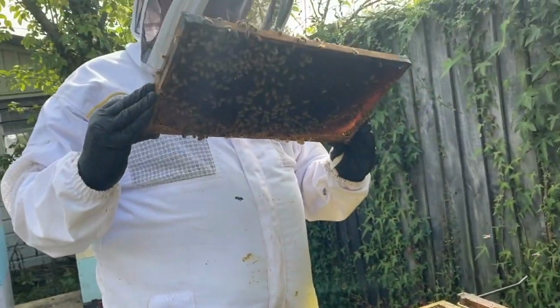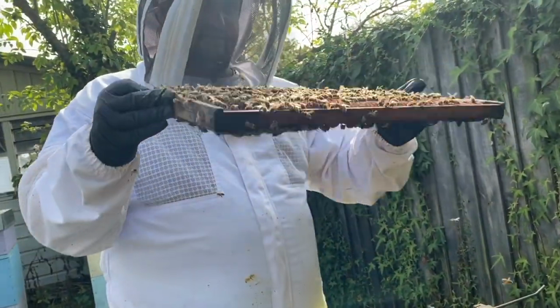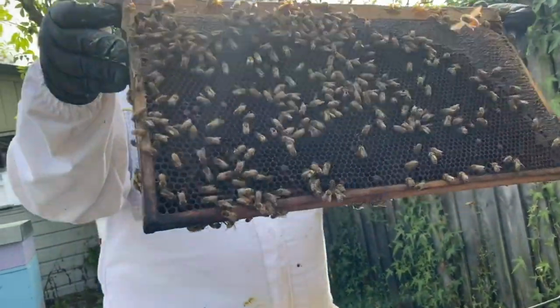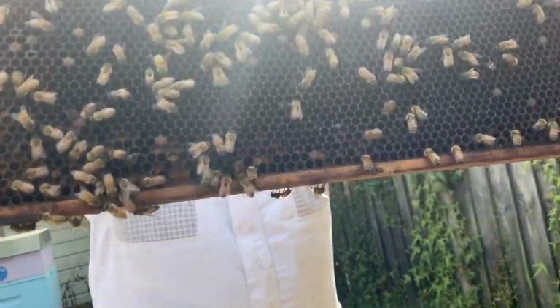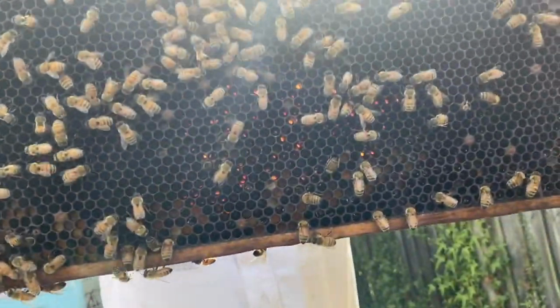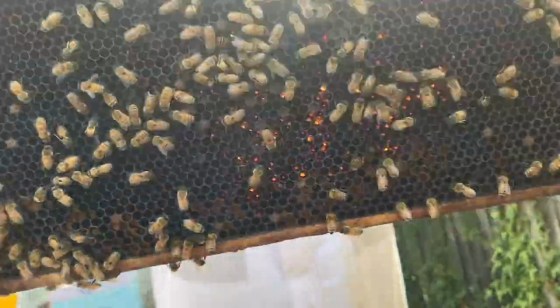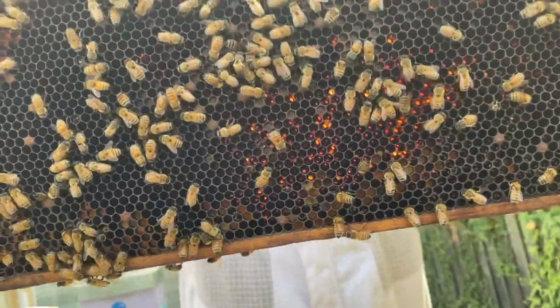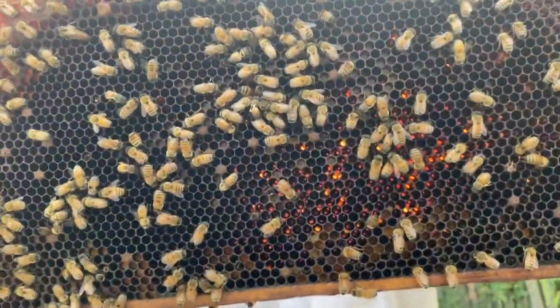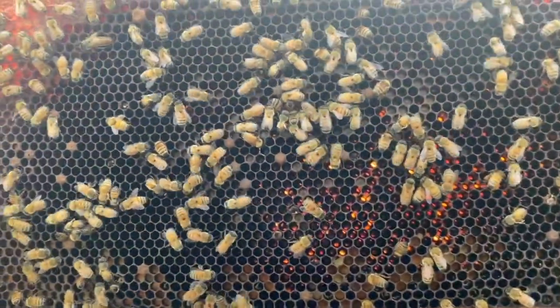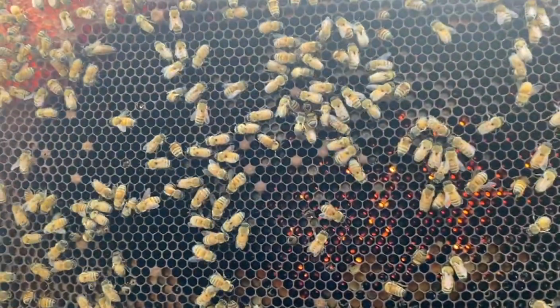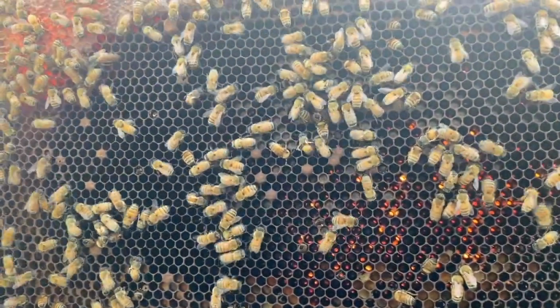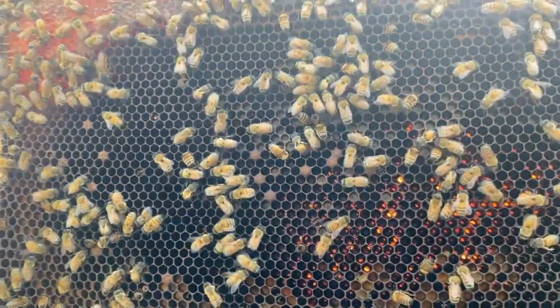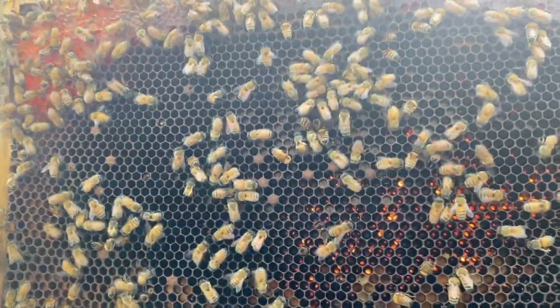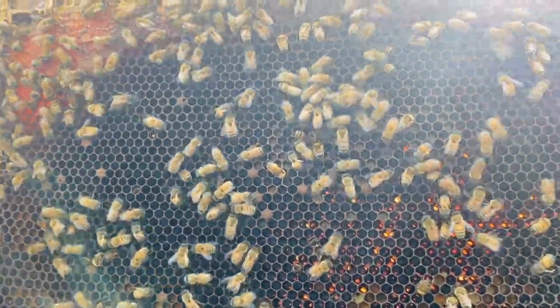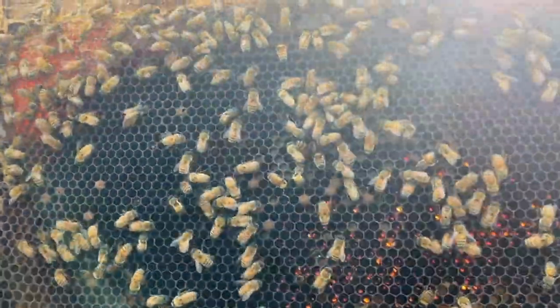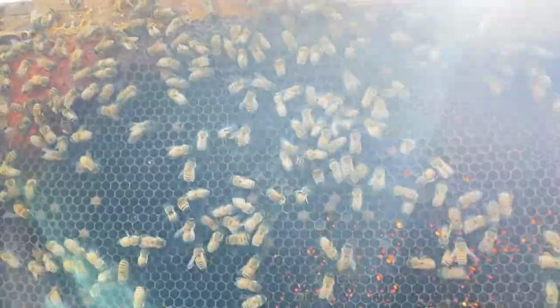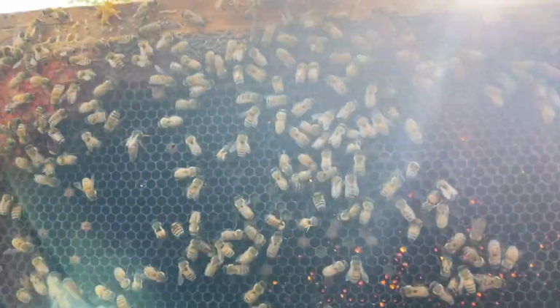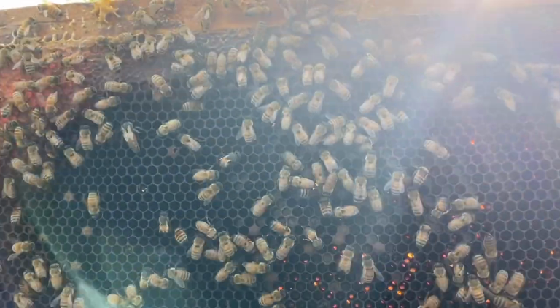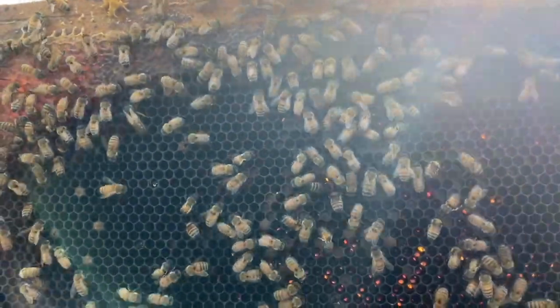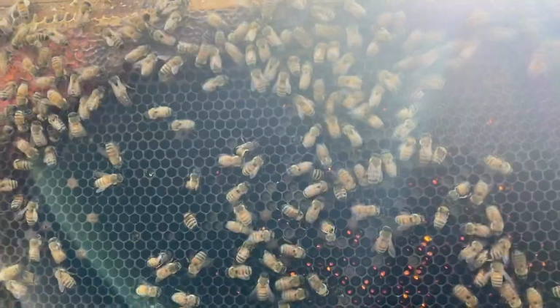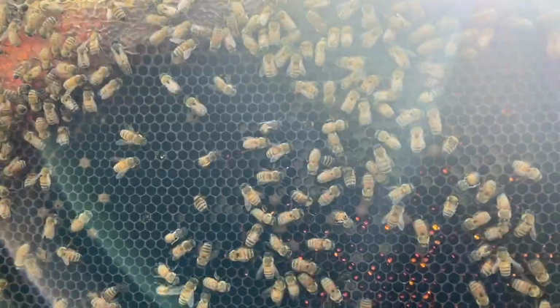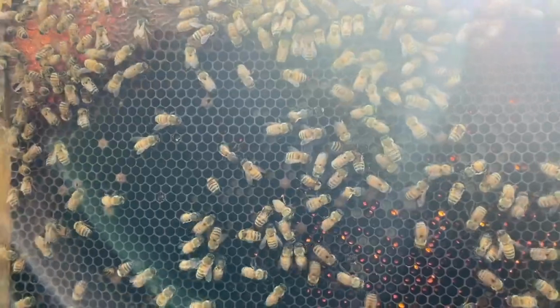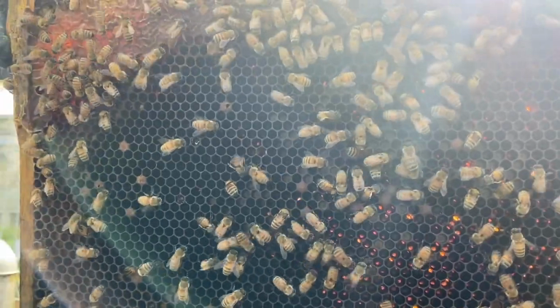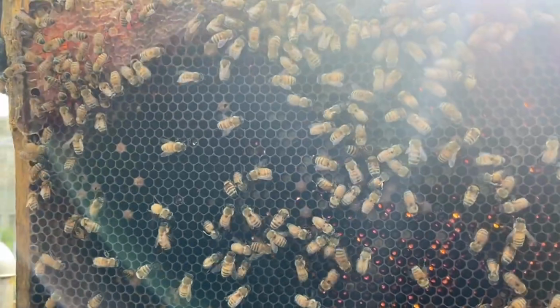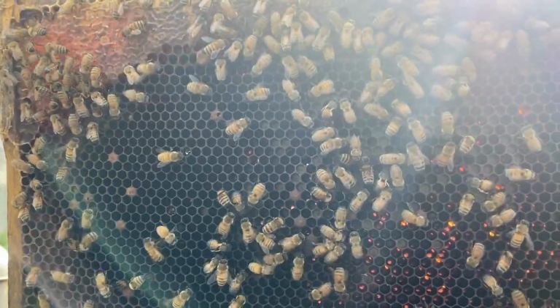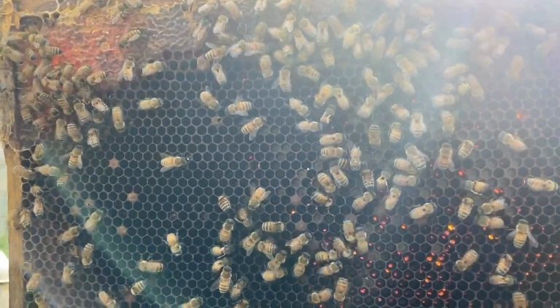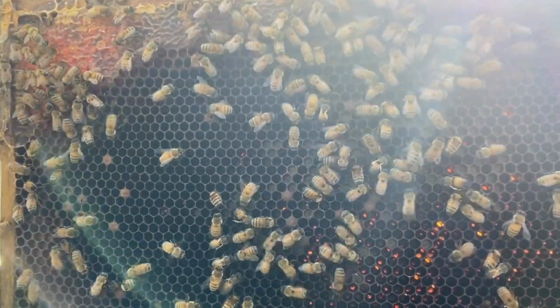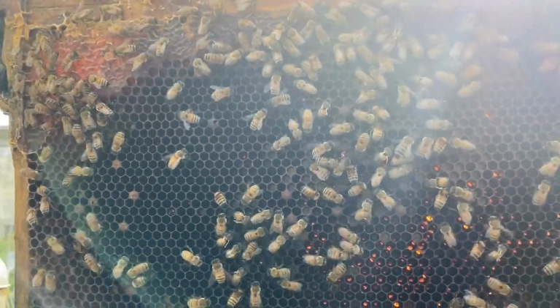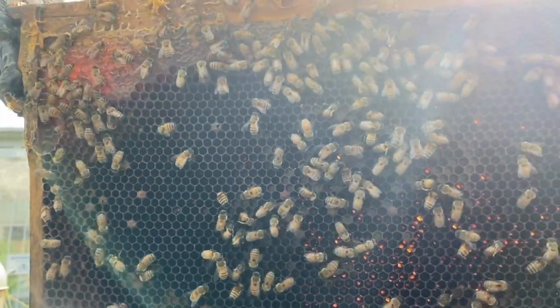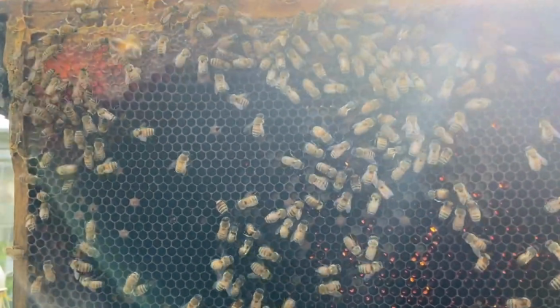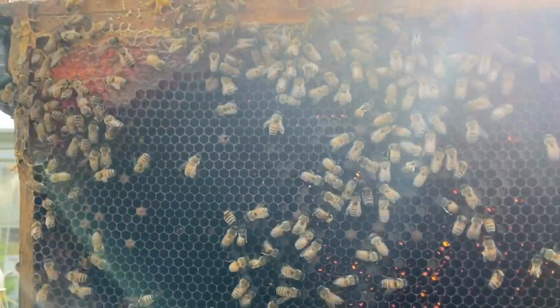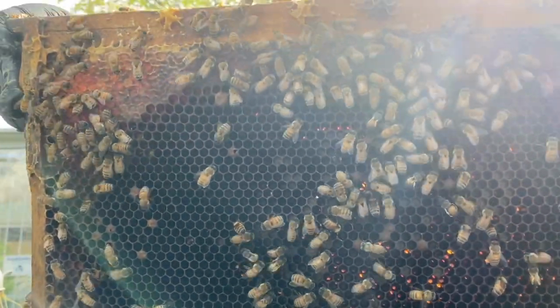As you can see in the middle there, there's lots of larvae in this hive, which means our queen is laying — the good news is we do have a queen. Now it's just a matter of finding her; I'm not sure whether she's marked or not.